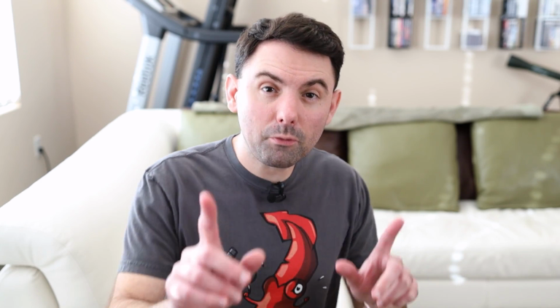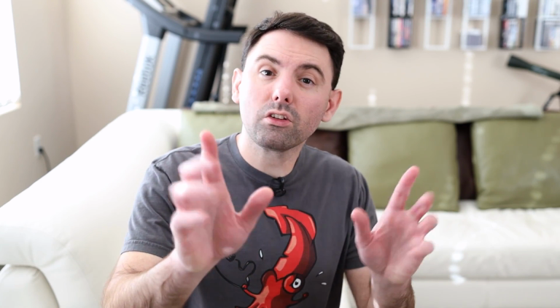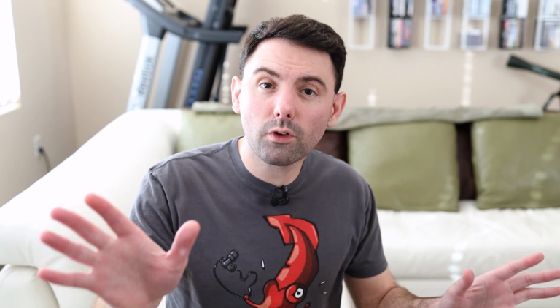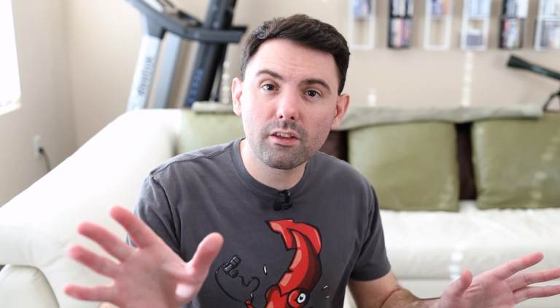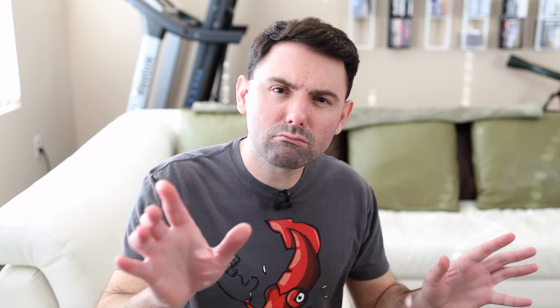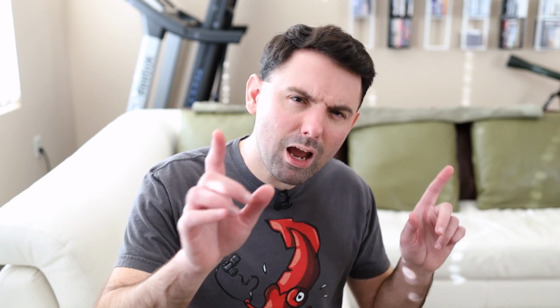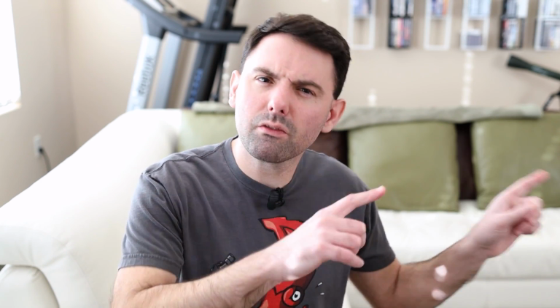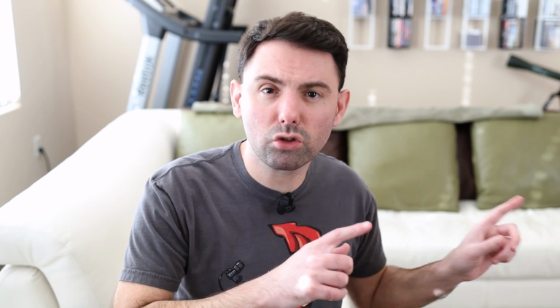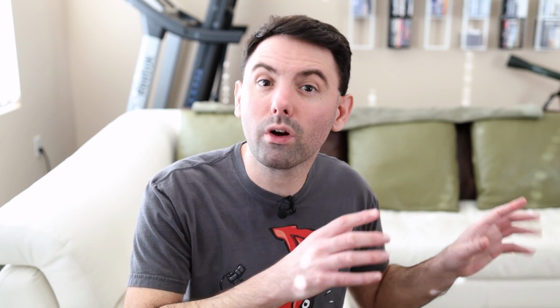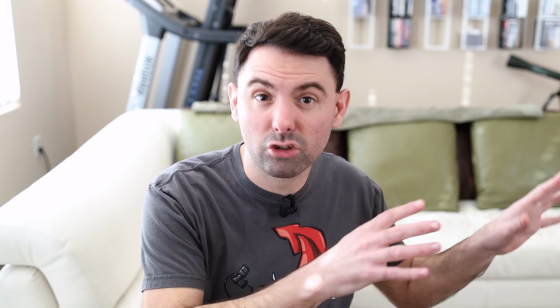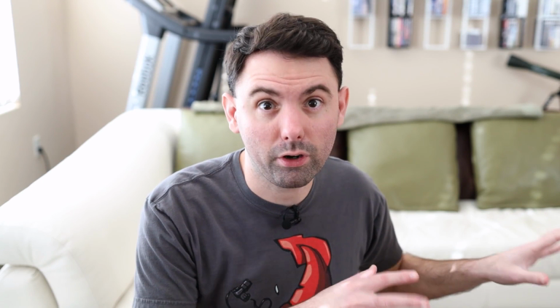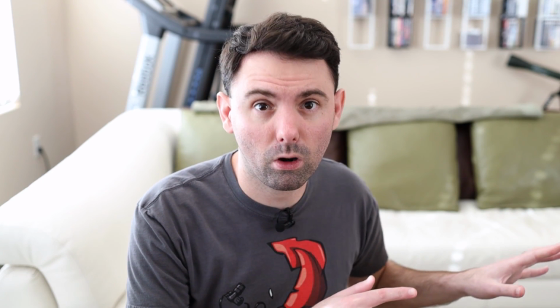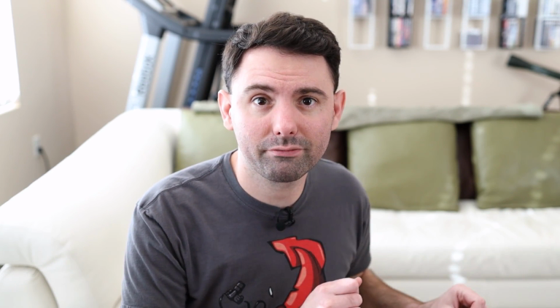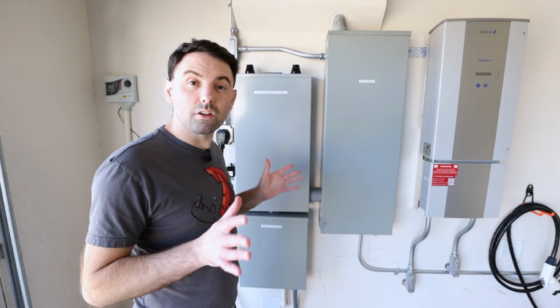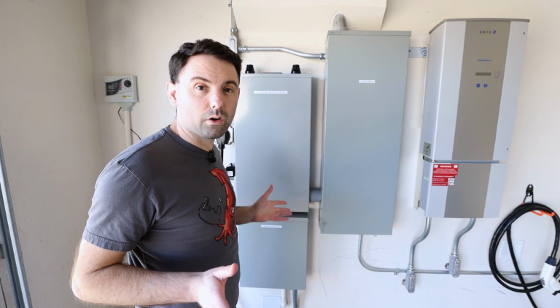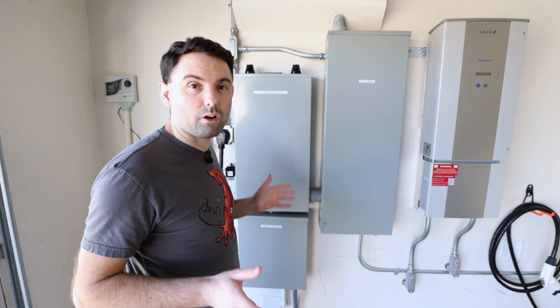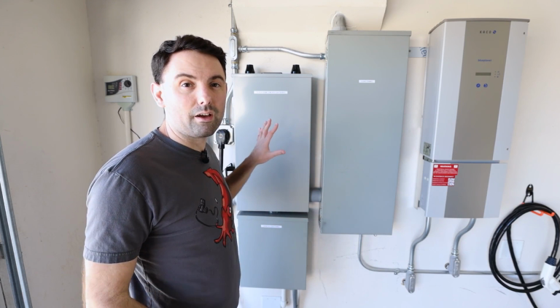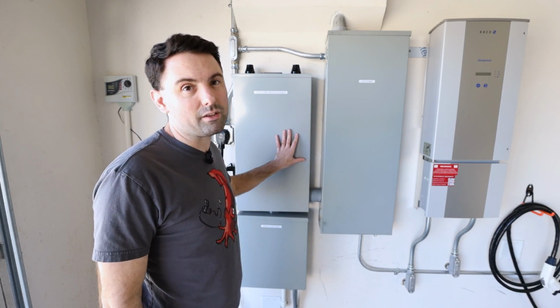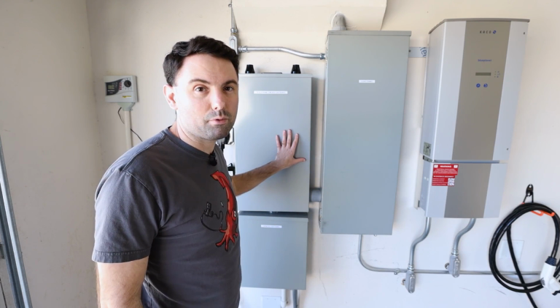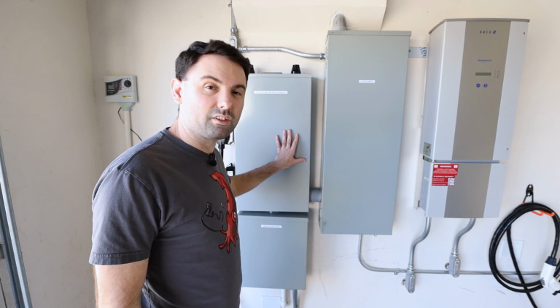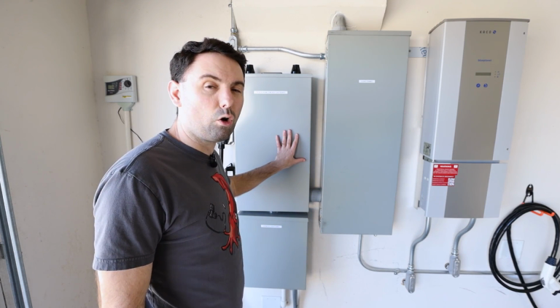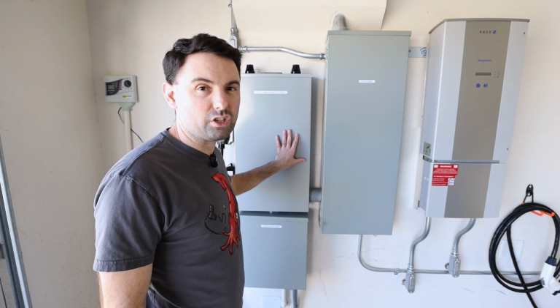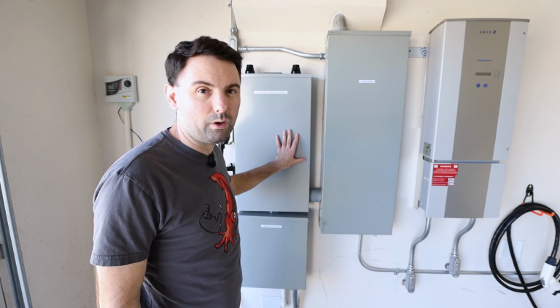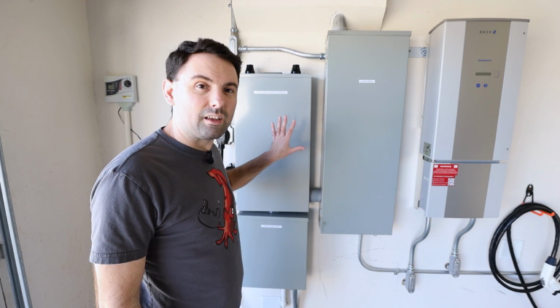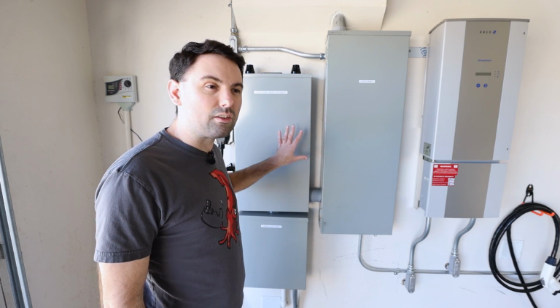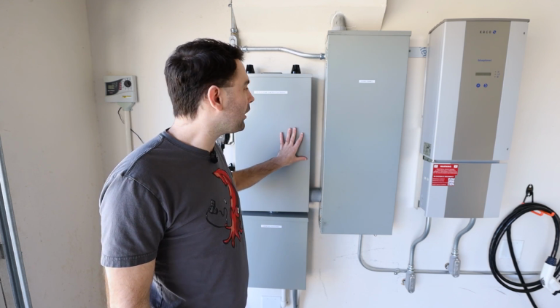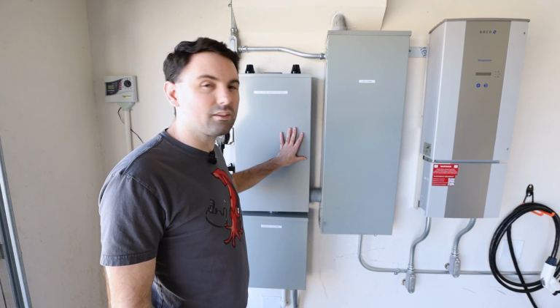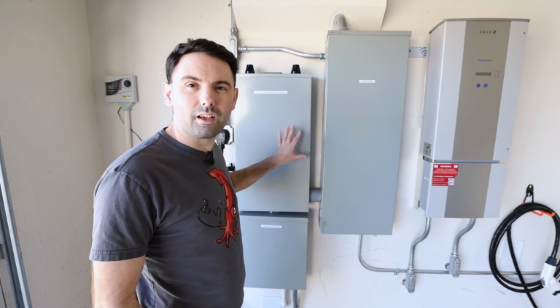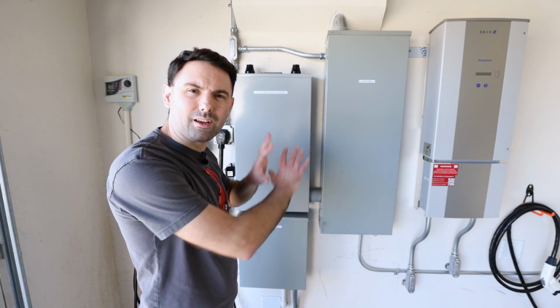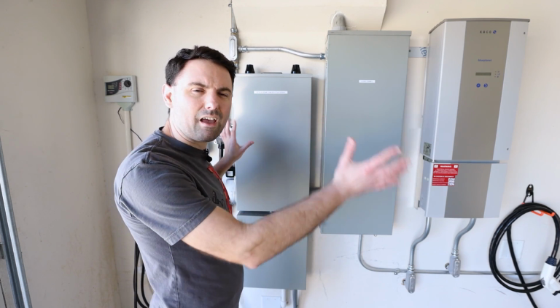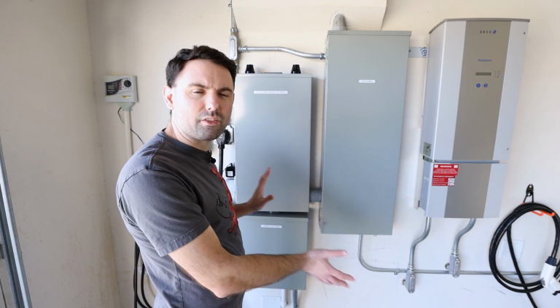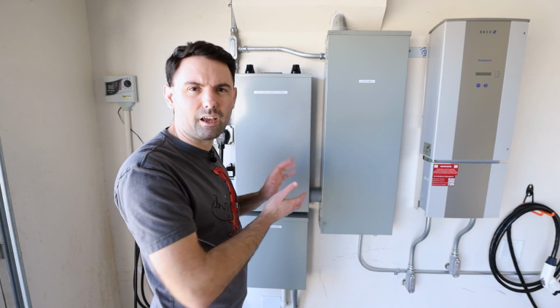Before I get too far into this, how about I give you a quick tour of what actually got put in the garage. Starting at the far end of the garage, we have the brains of the operation — the Tesla Home Energy Gateway. This box is the one that kind of brings everything together.